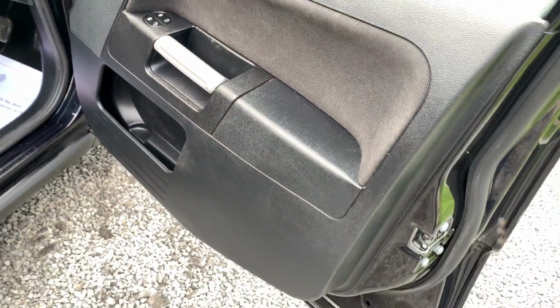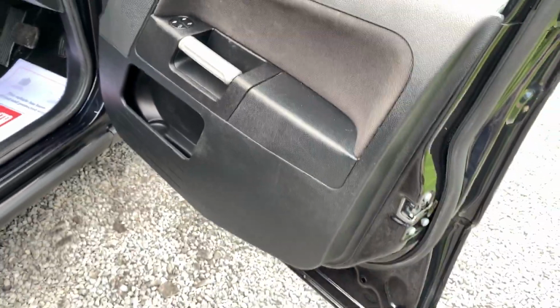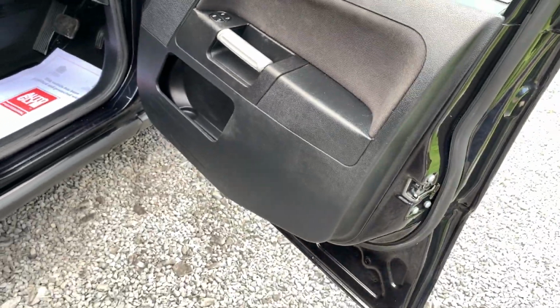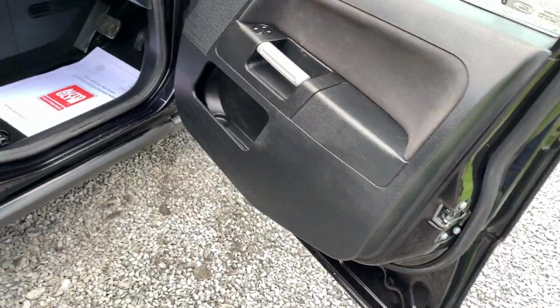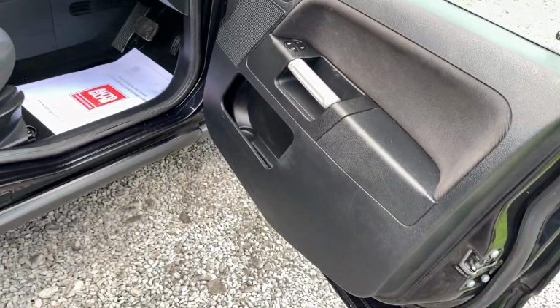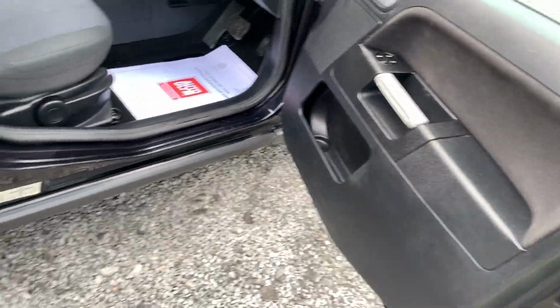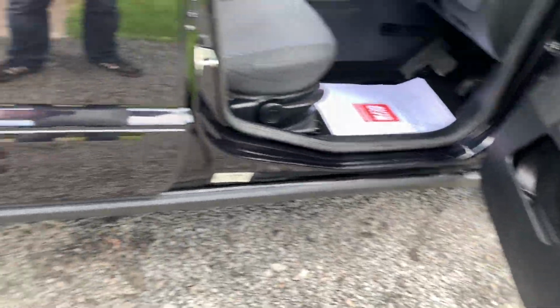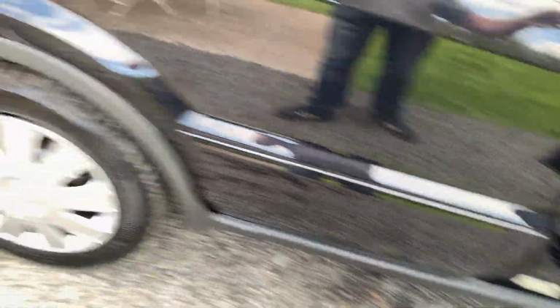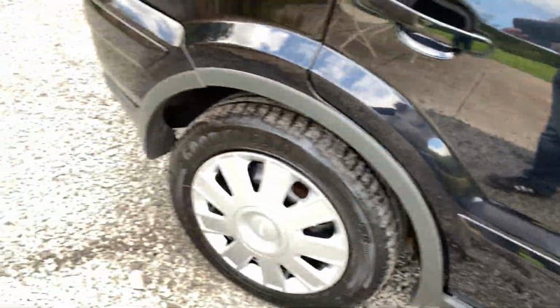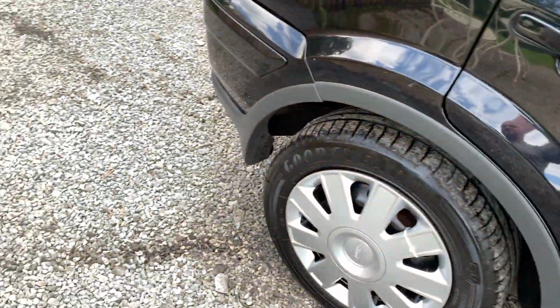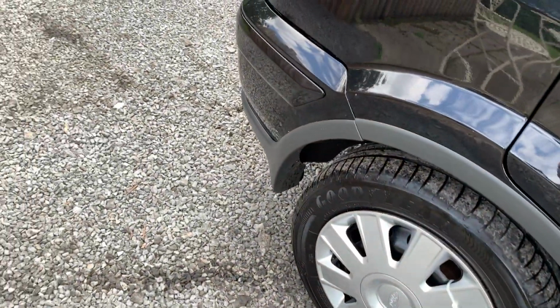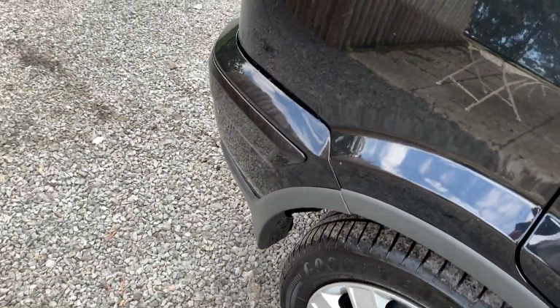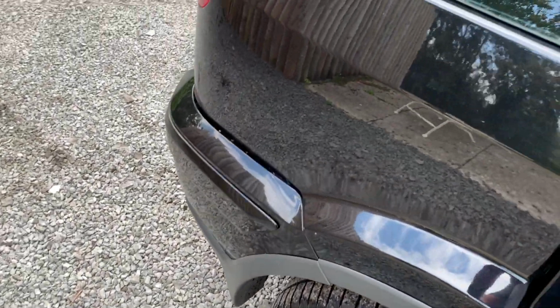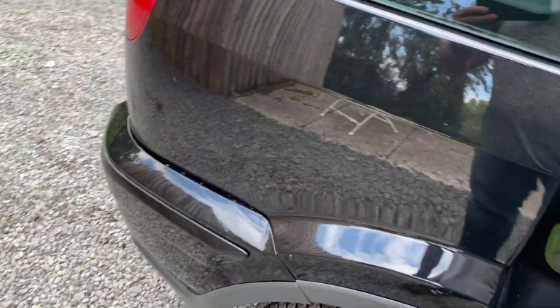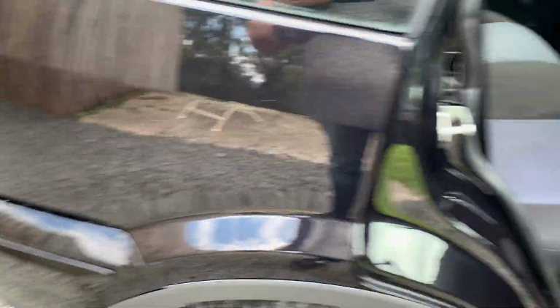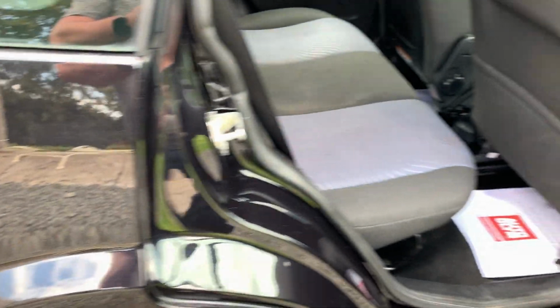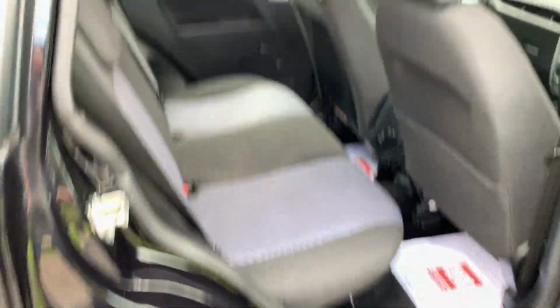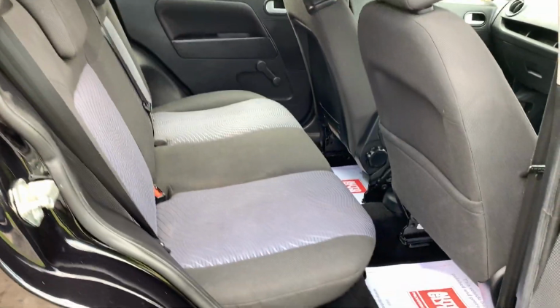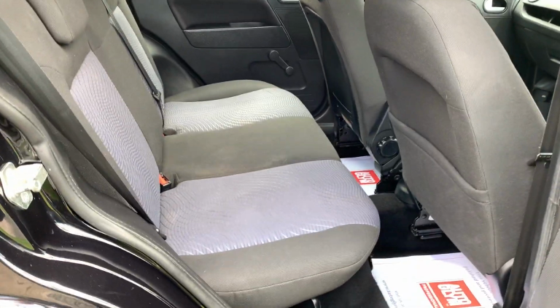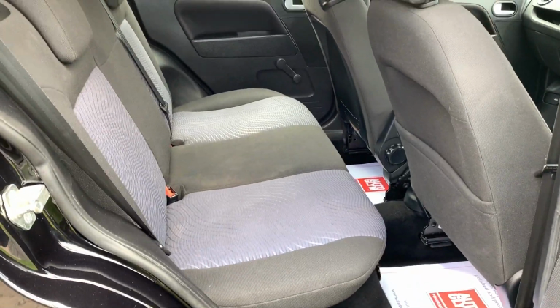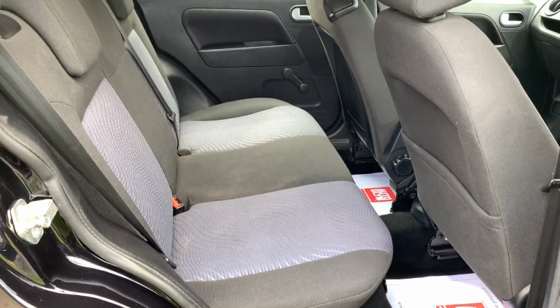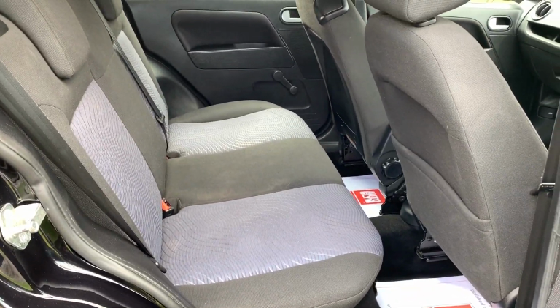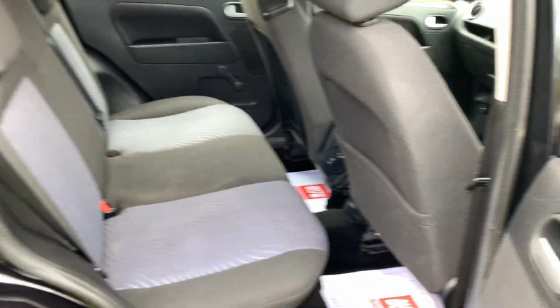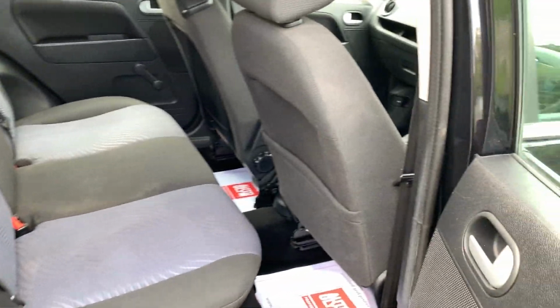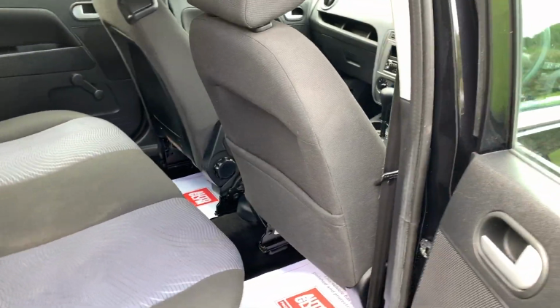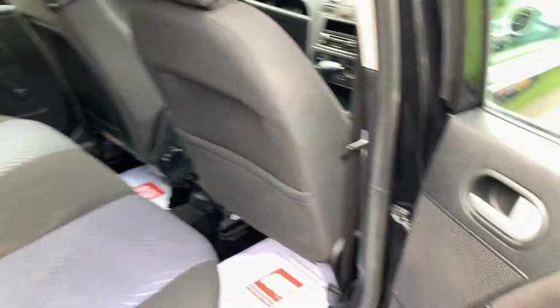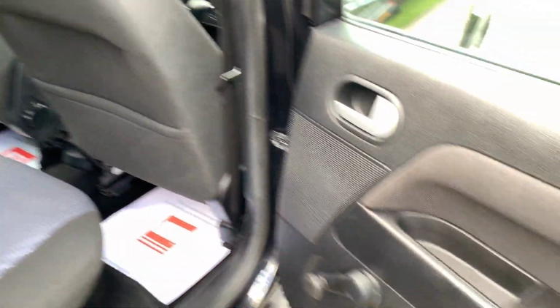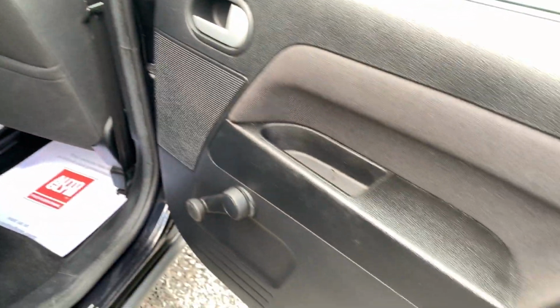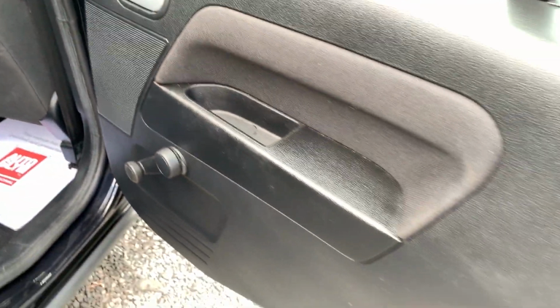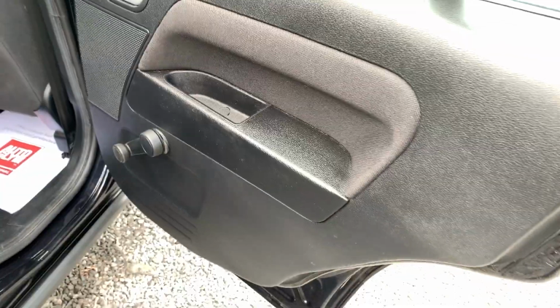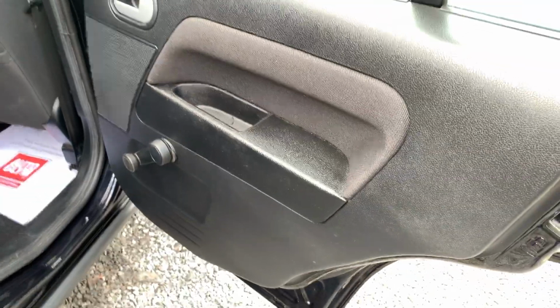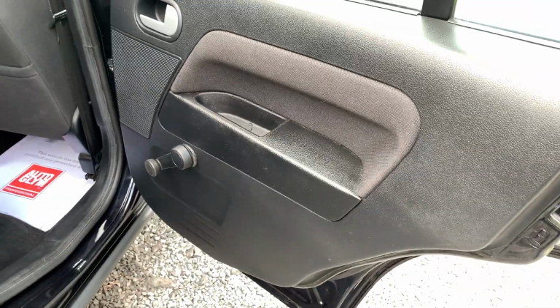Two keys and a full owners pack are present. The rear seats are also clean and tidy, and the seat backs and door cards are in very good condition.